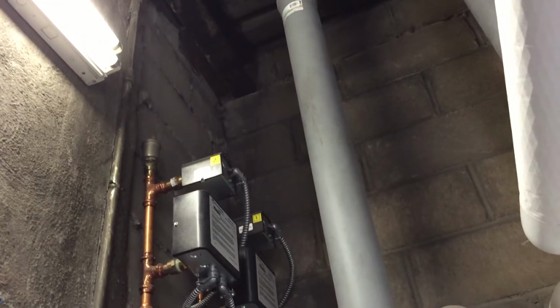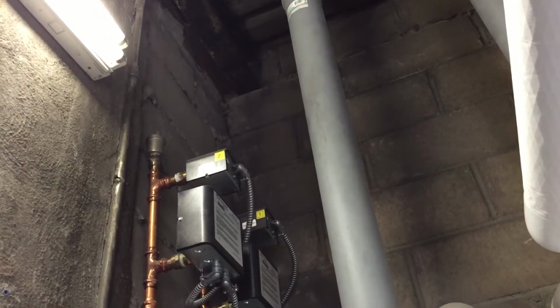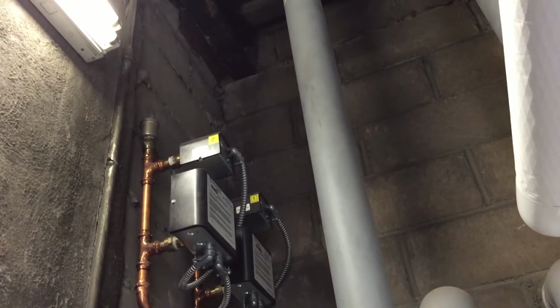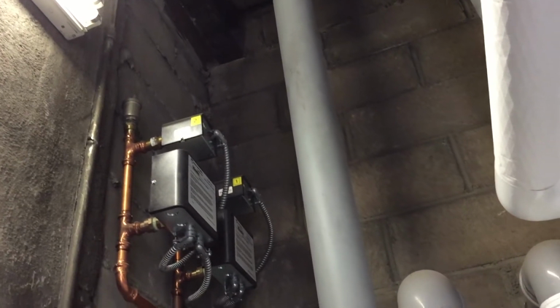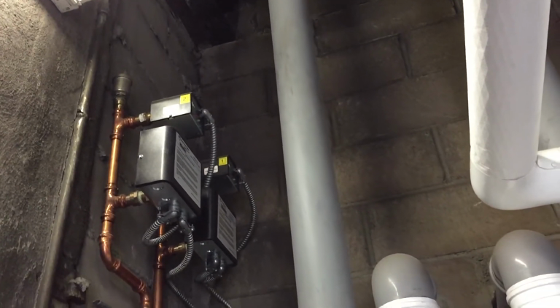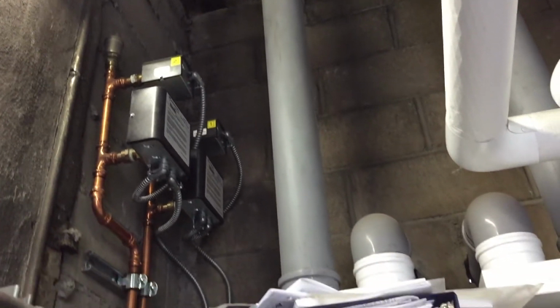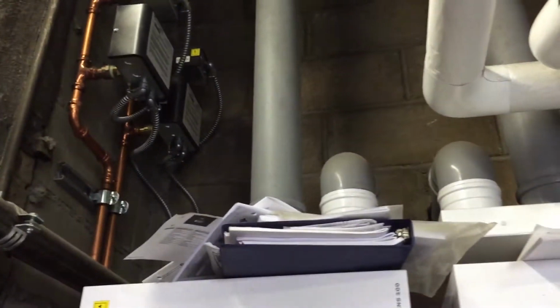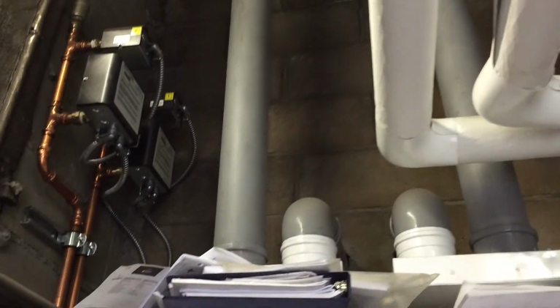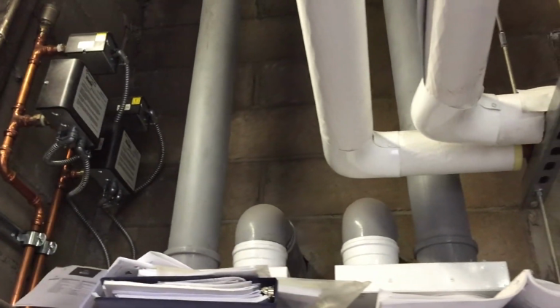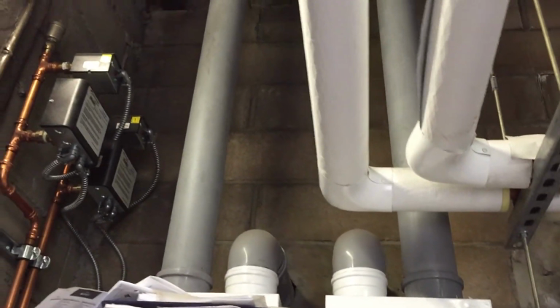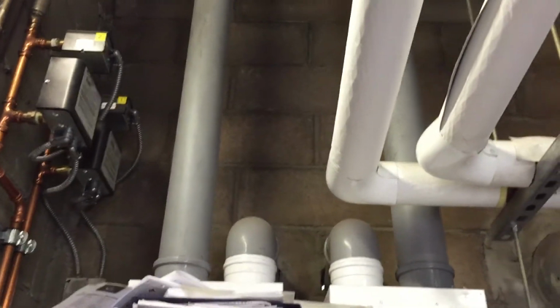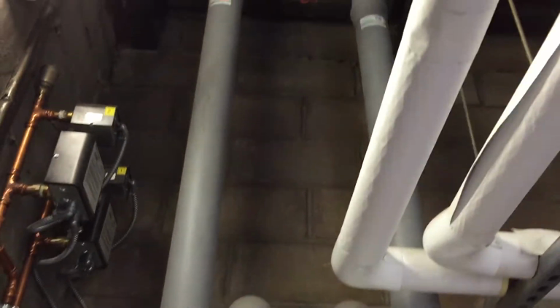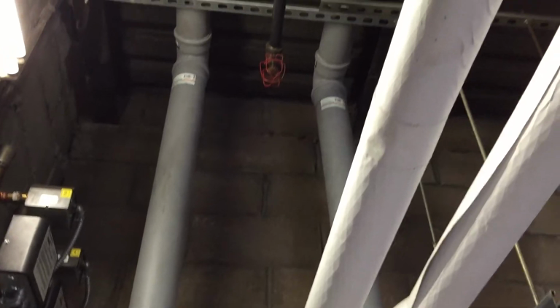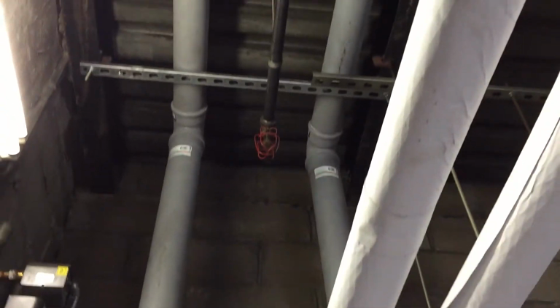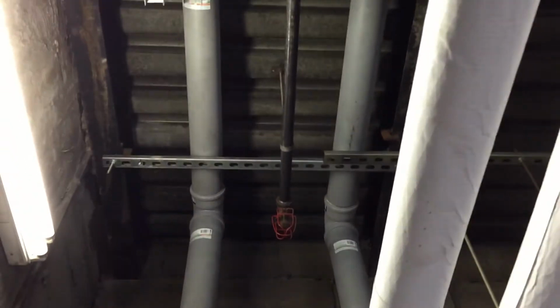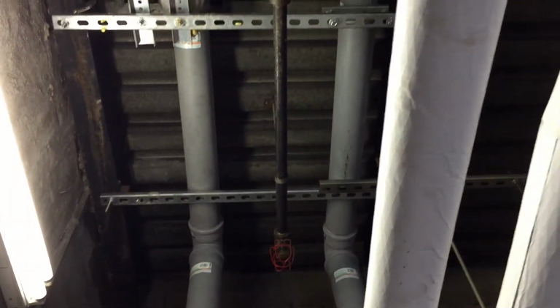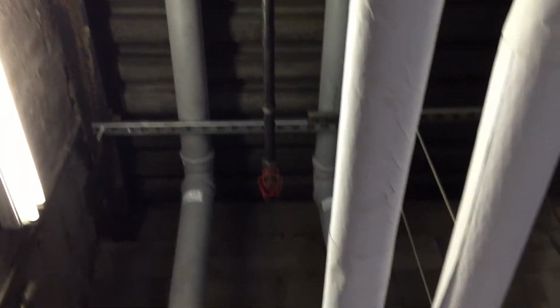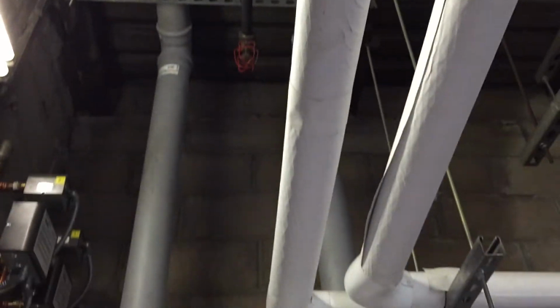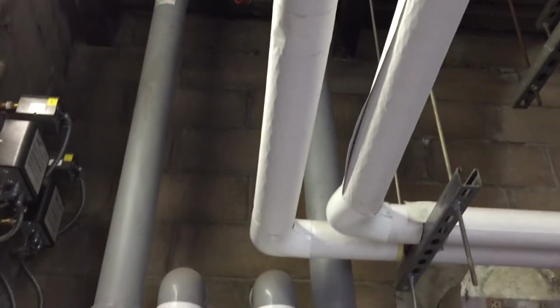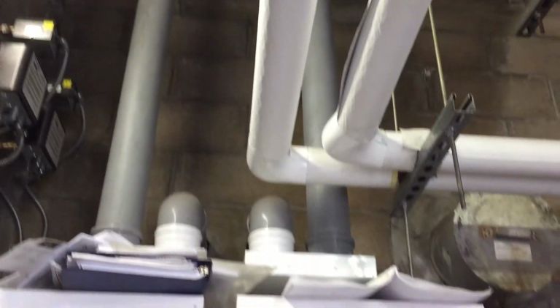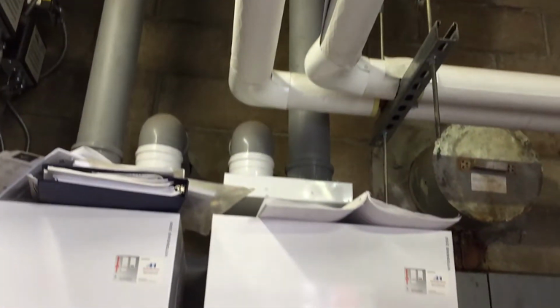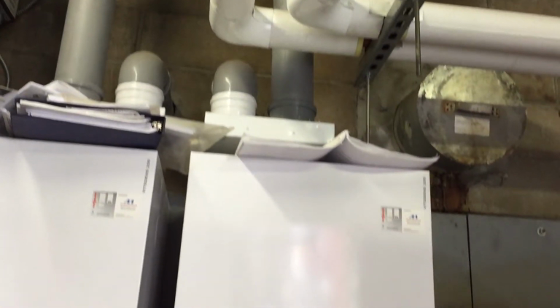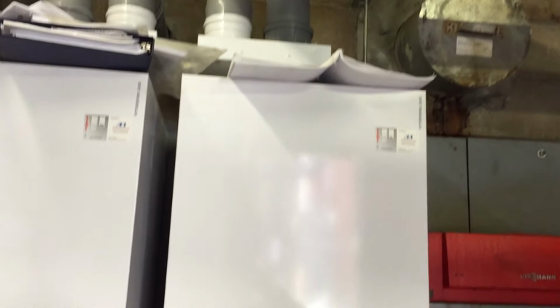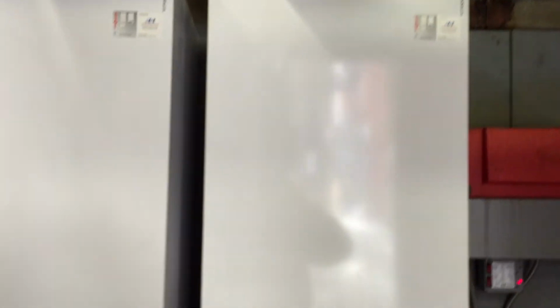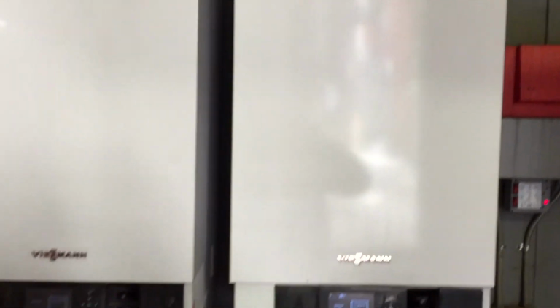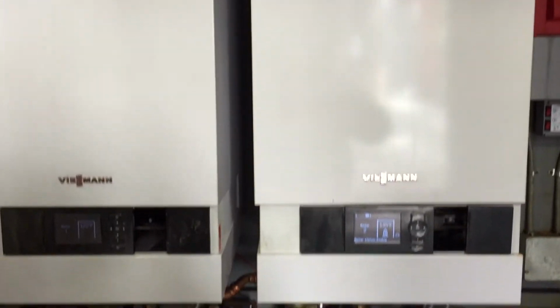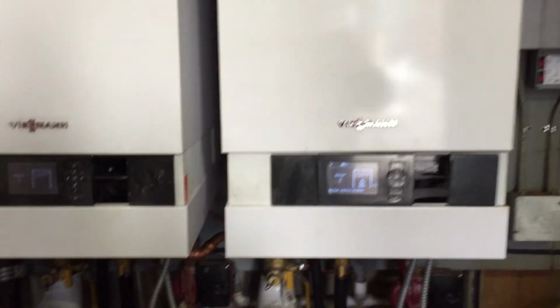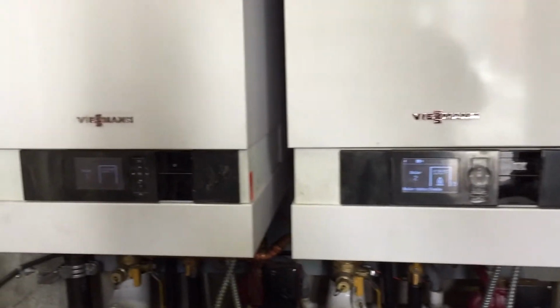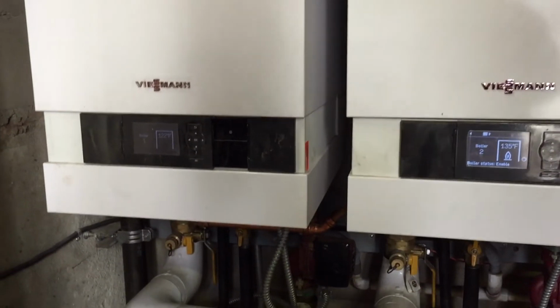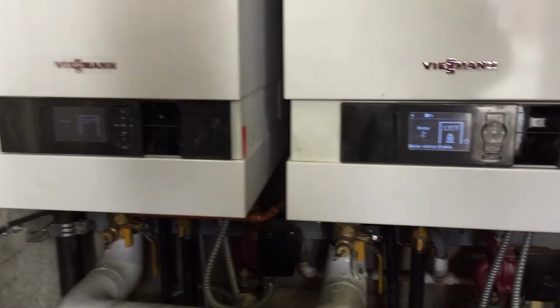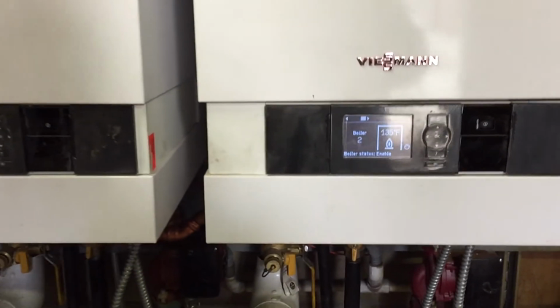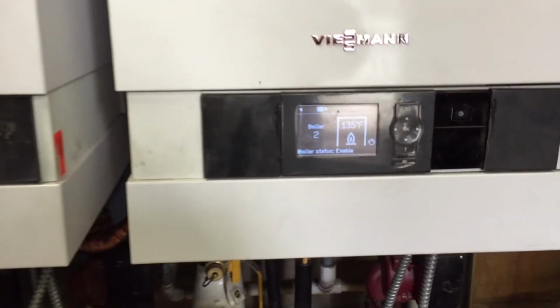These are the vents and venting. These separate pipes feed into the loop. One boiler is off and another one is supplying.